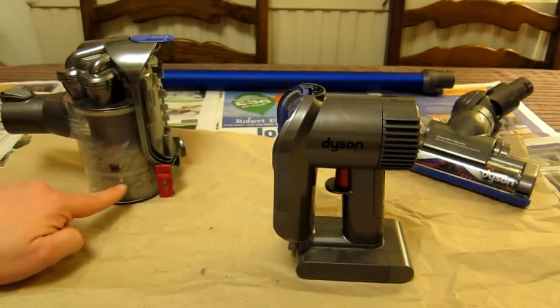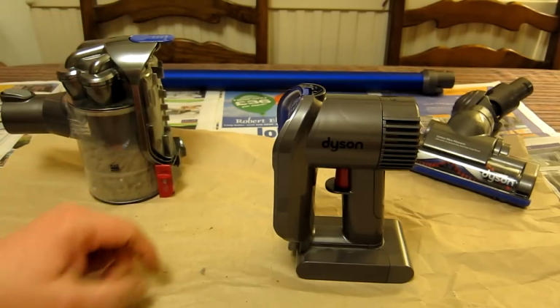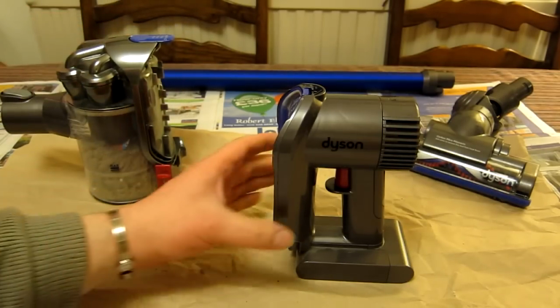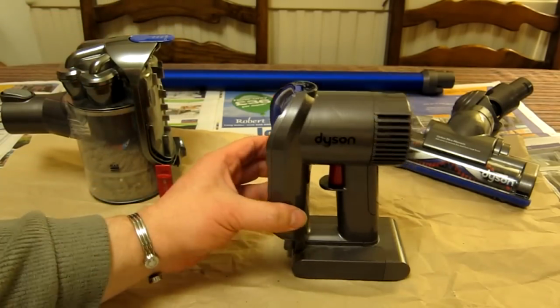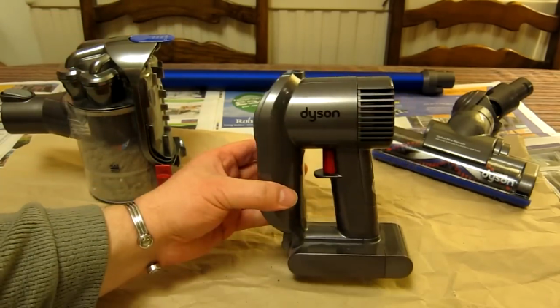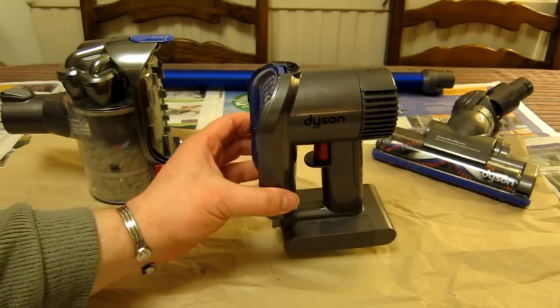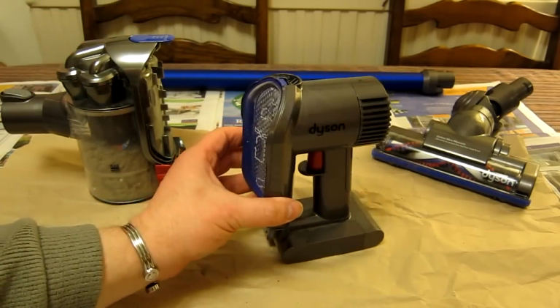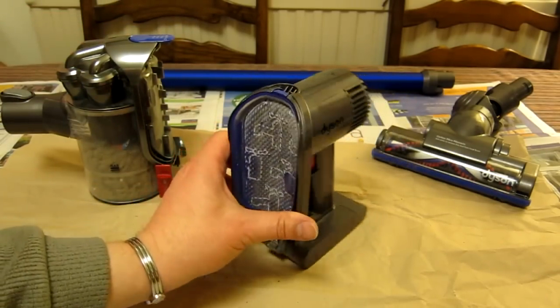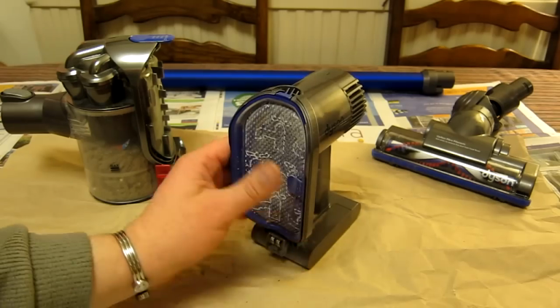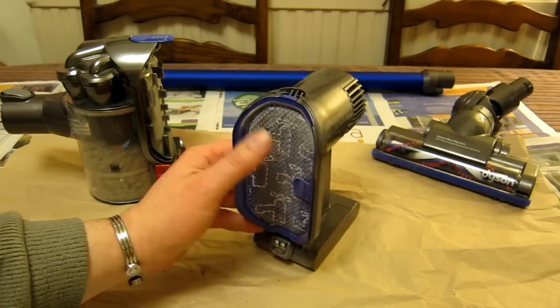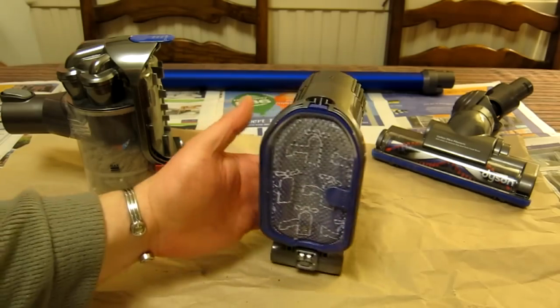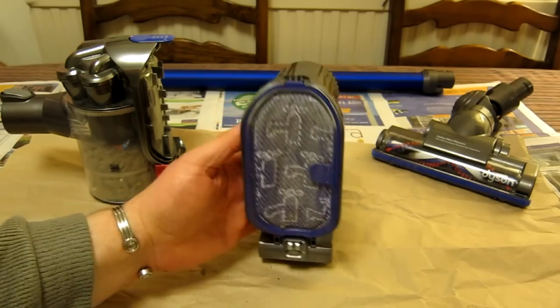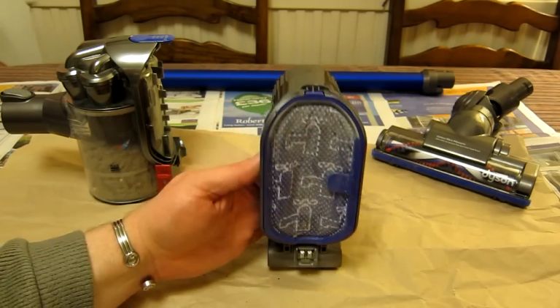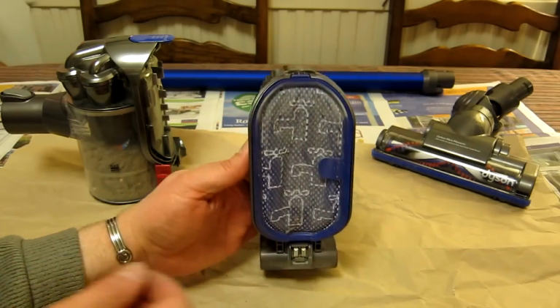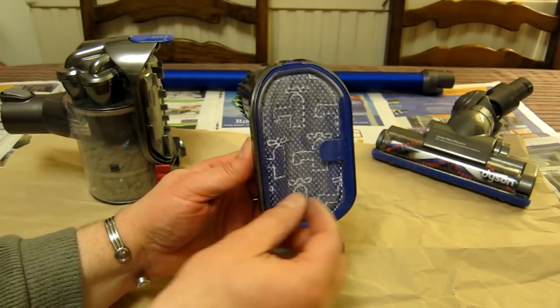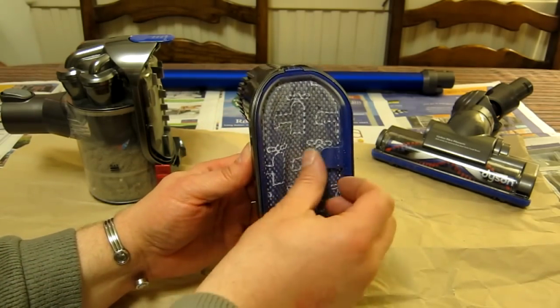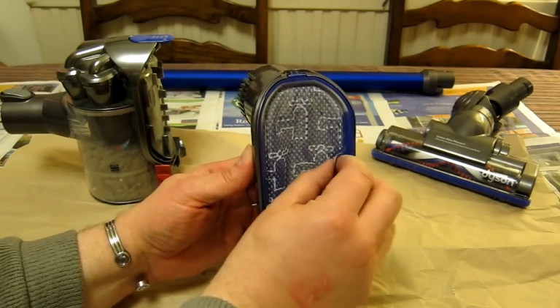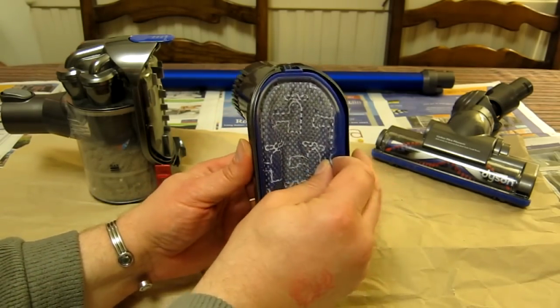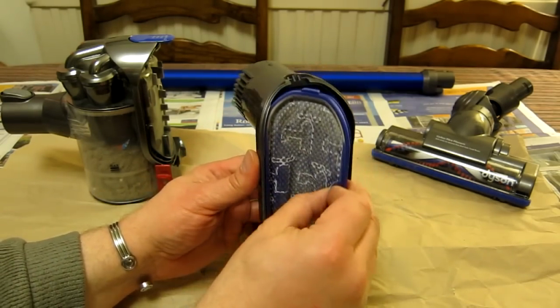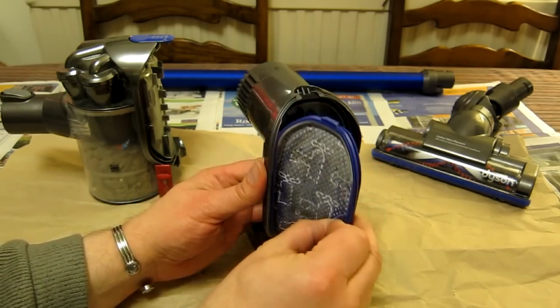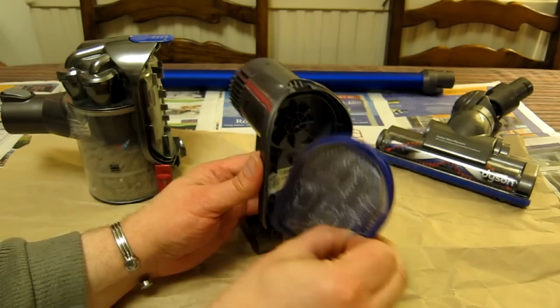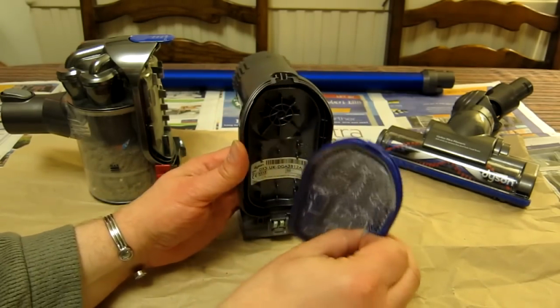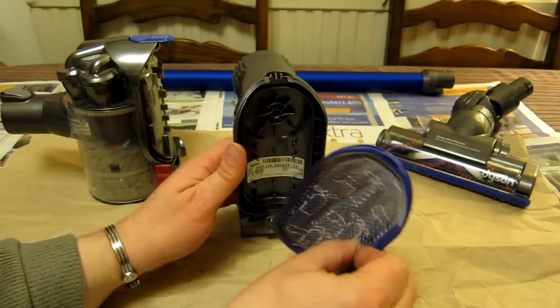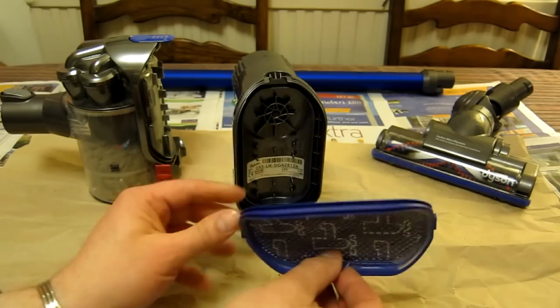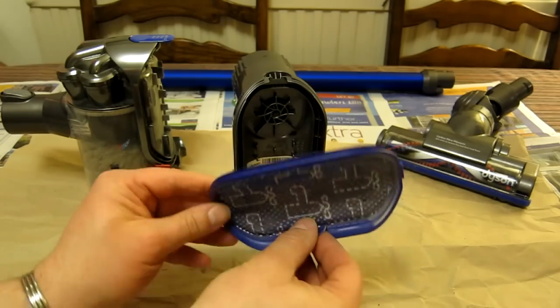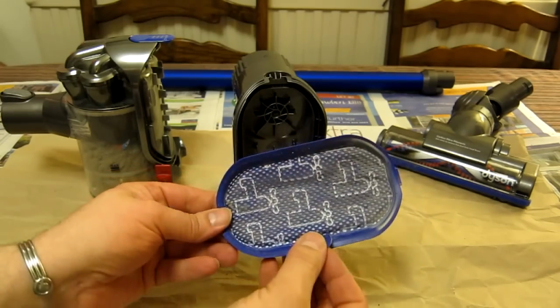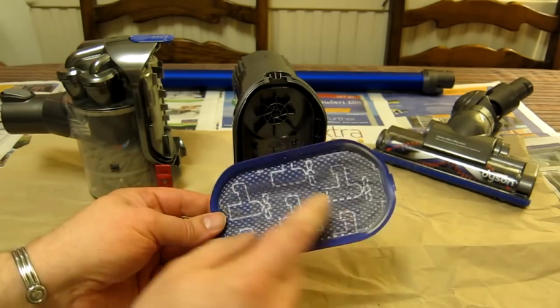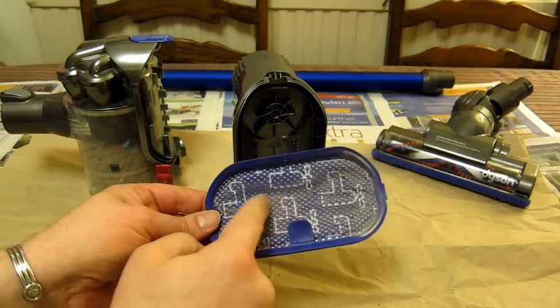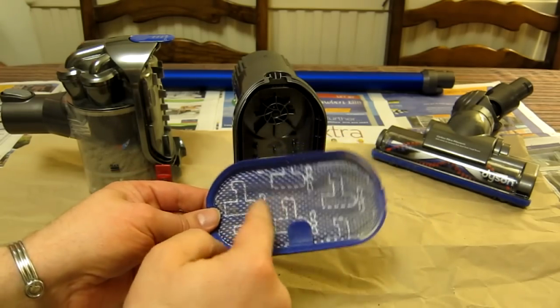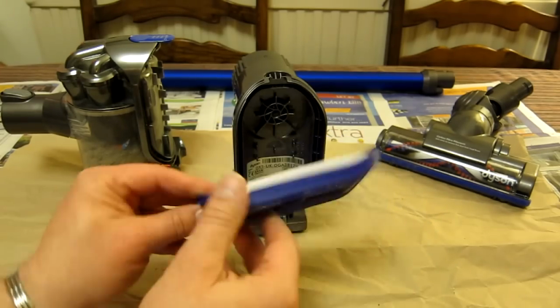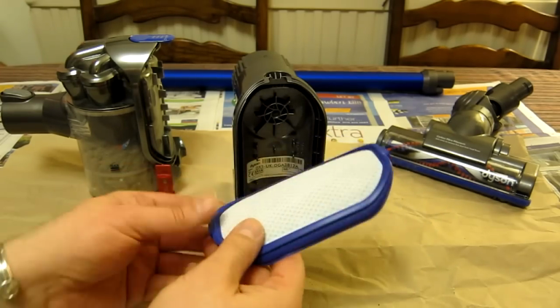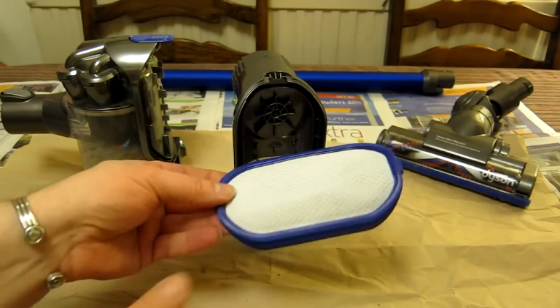On the heavier end where the battery and motor lies, you've now got this removable filter visible. You want to remove this quite regularly — it does get dusty, and that's exactly what you want to get rid of.